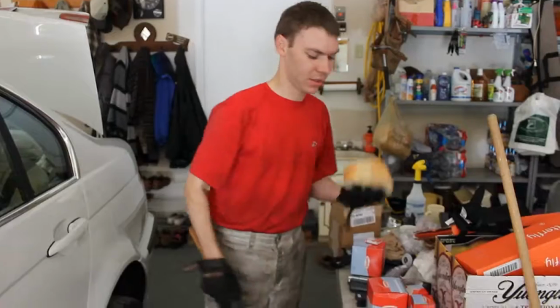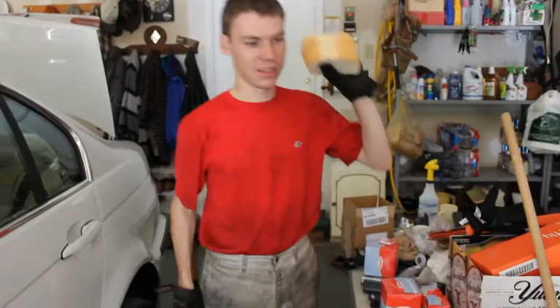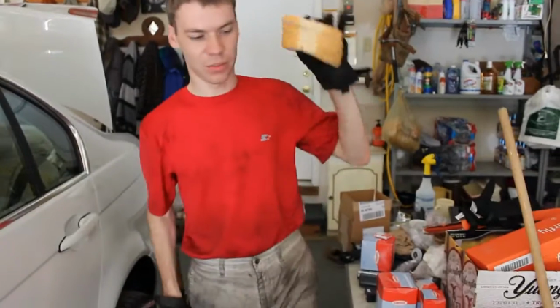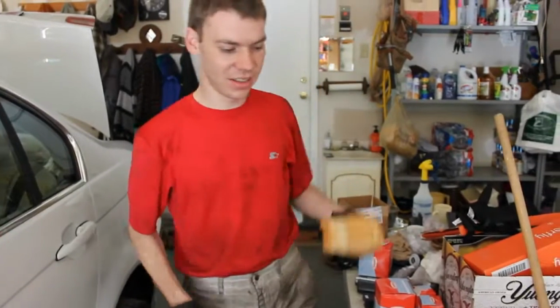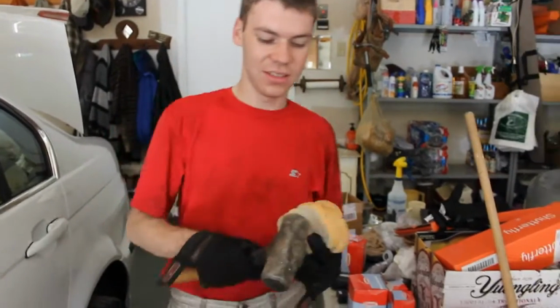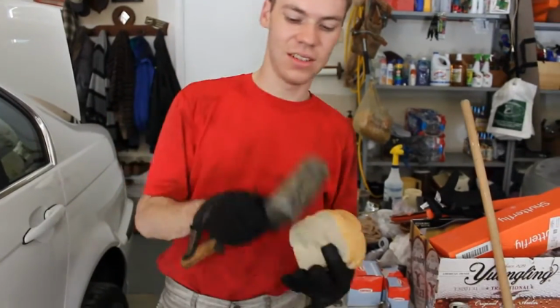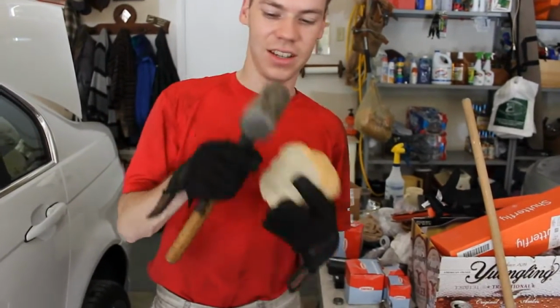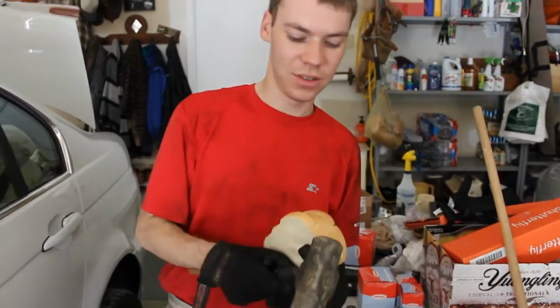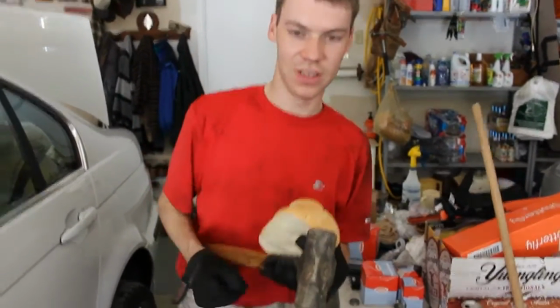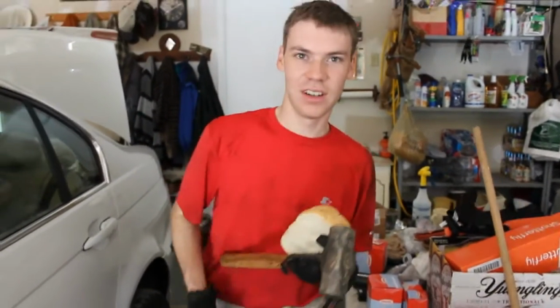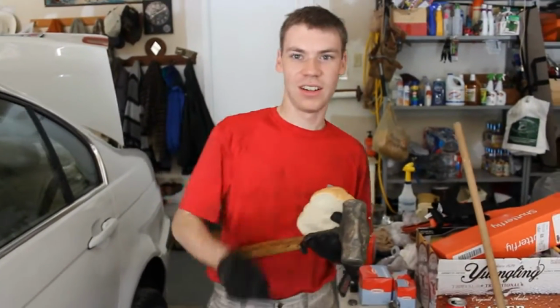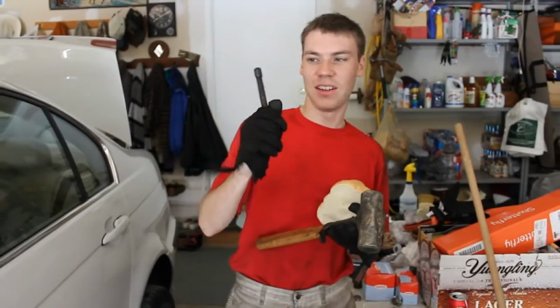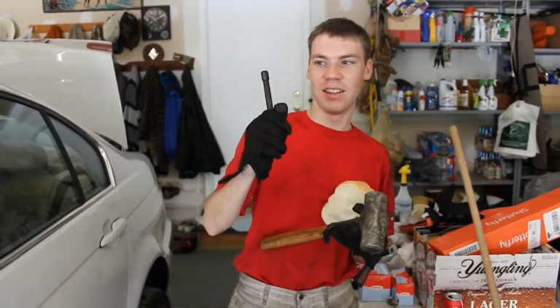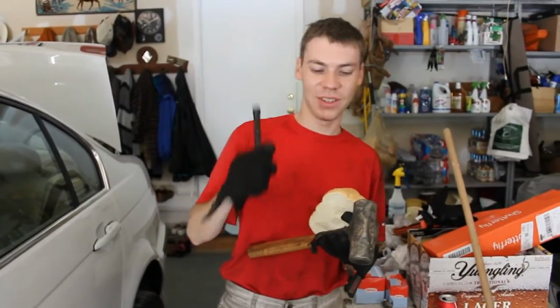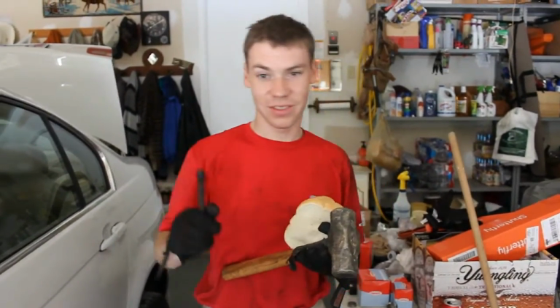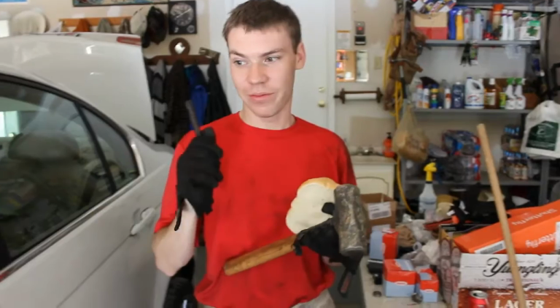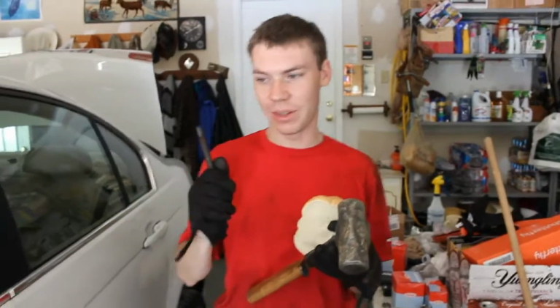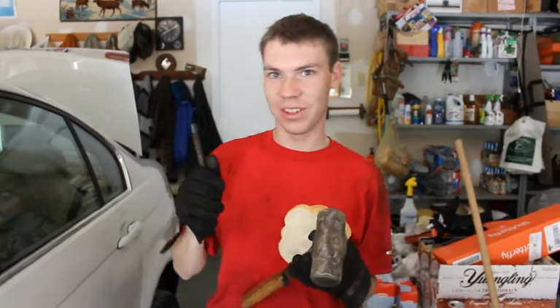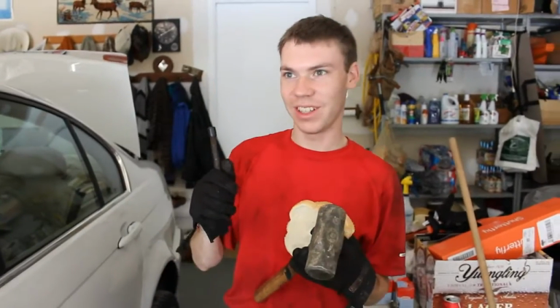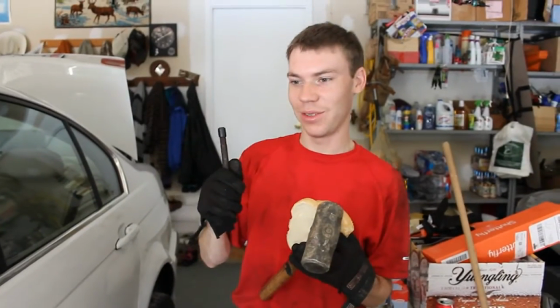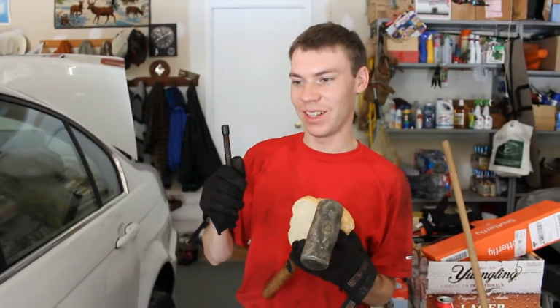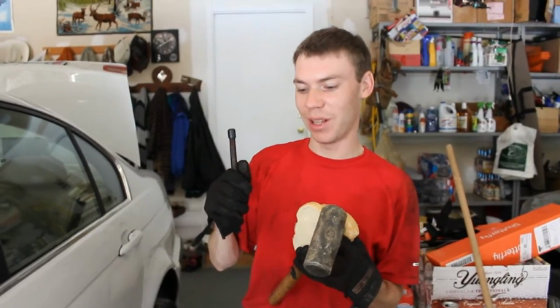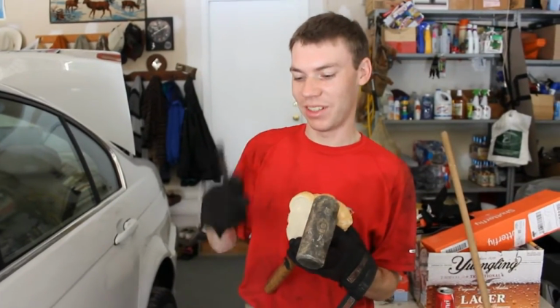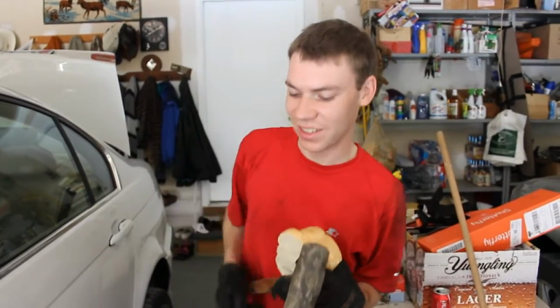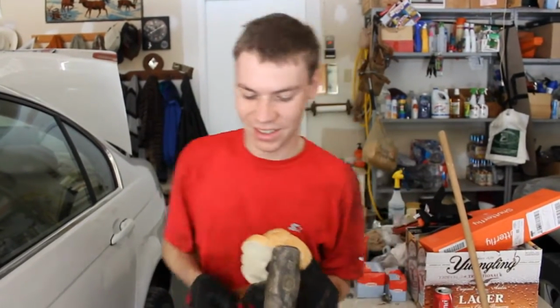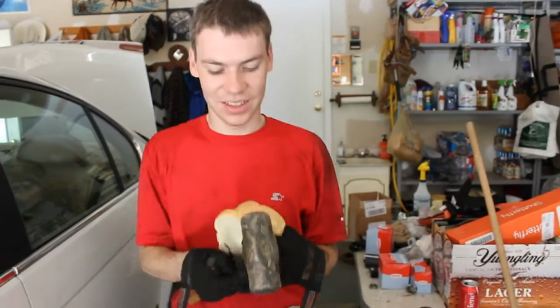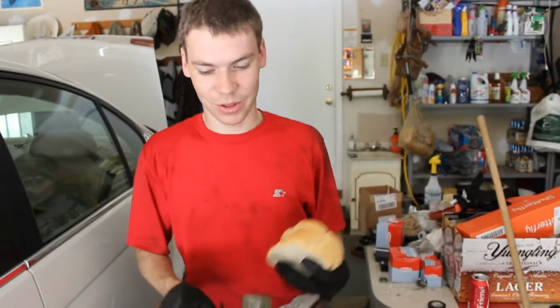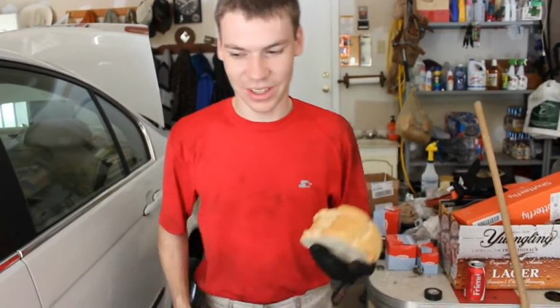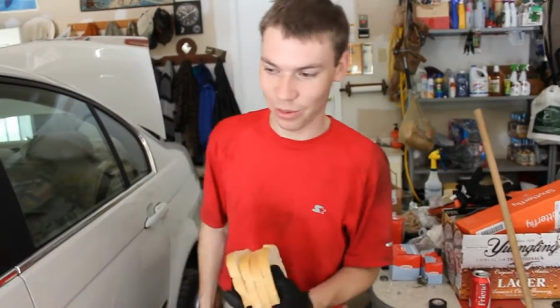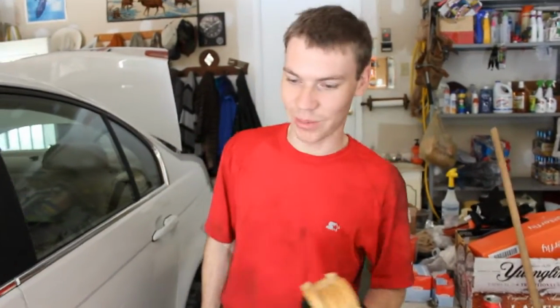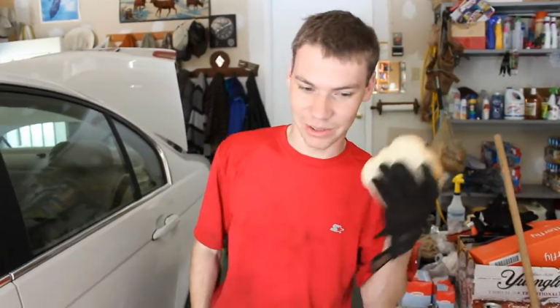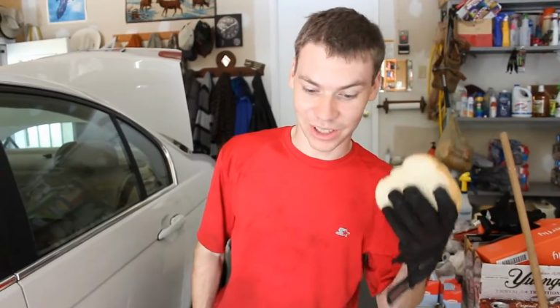Alright guys, bread, hammer, and a device that fits very snugly into the pilot bearing — and we're gonna take this old pilot bearing out with bread.